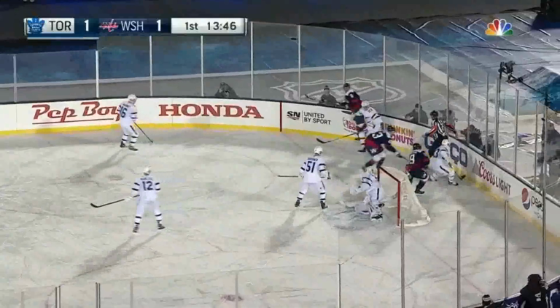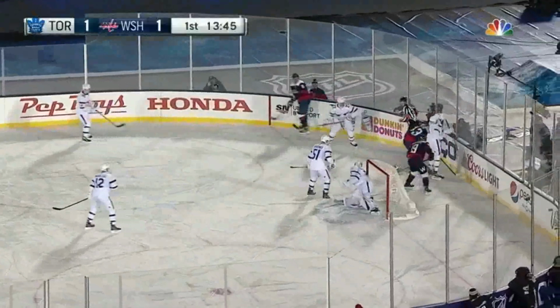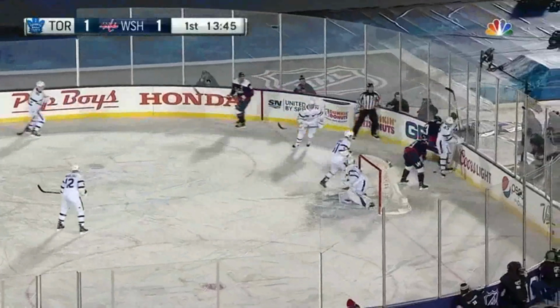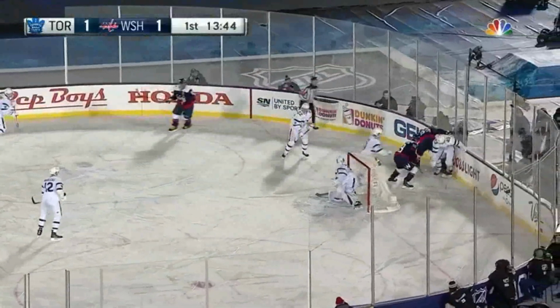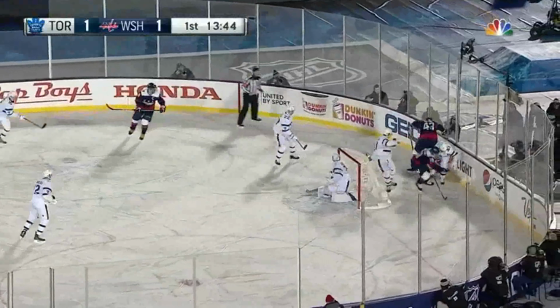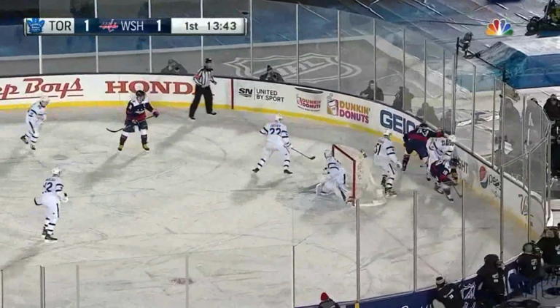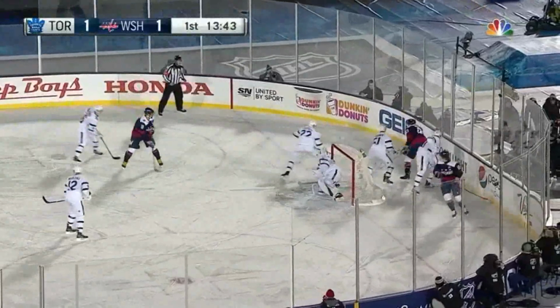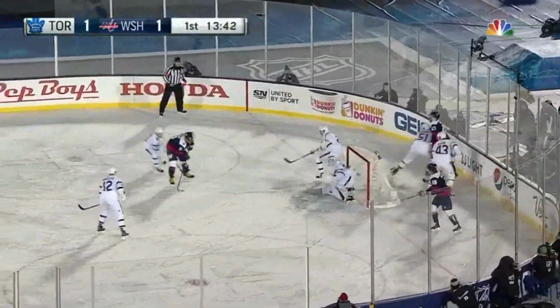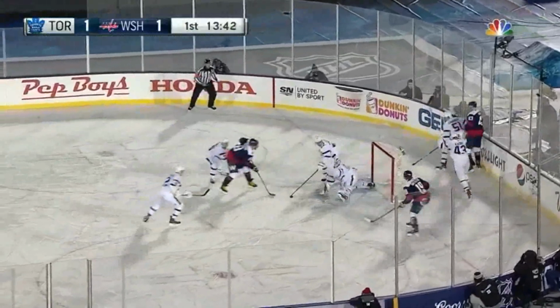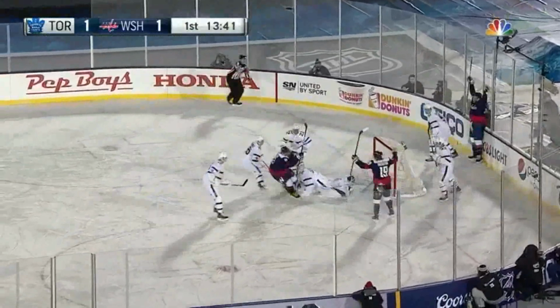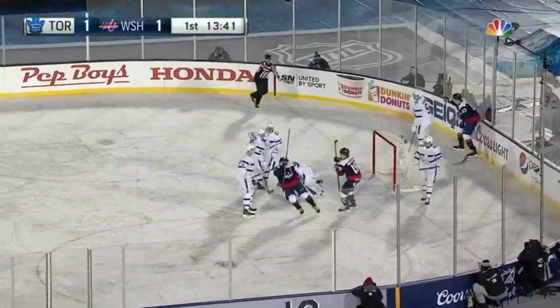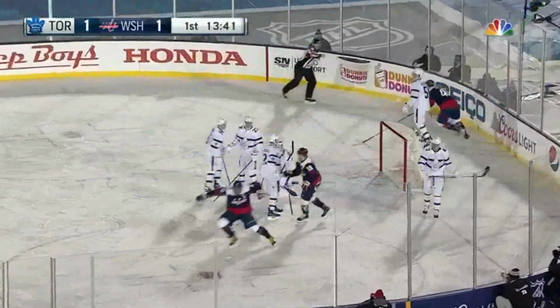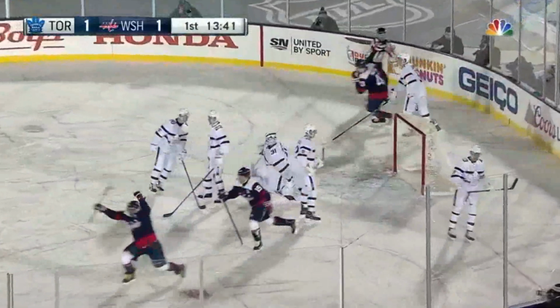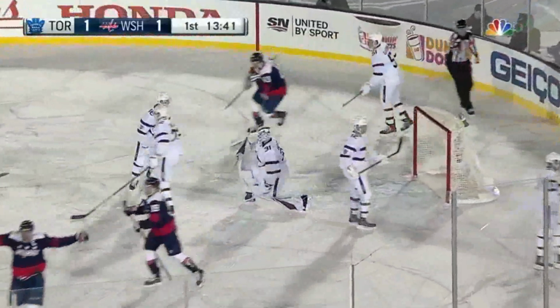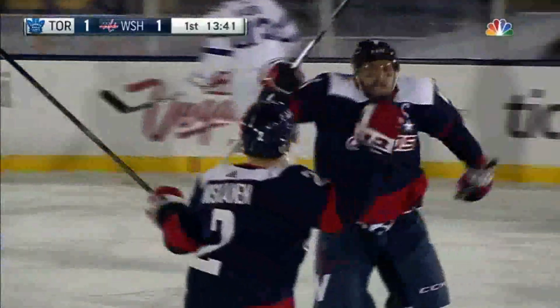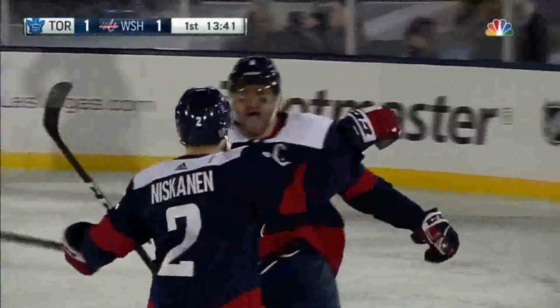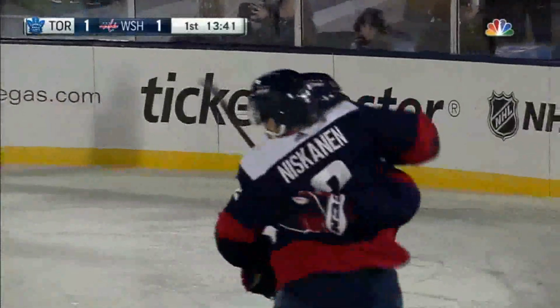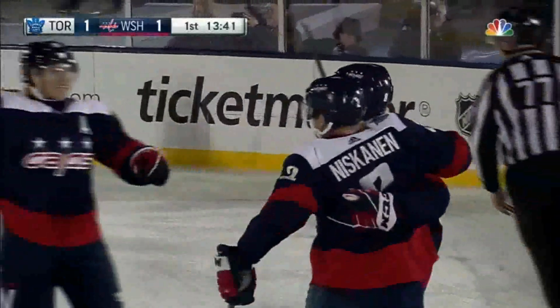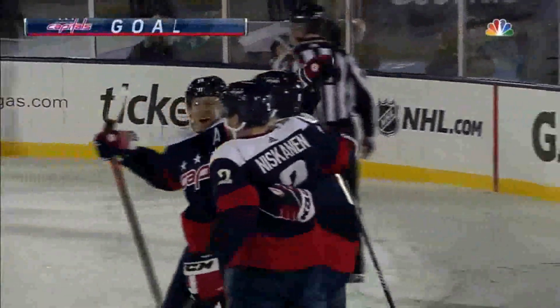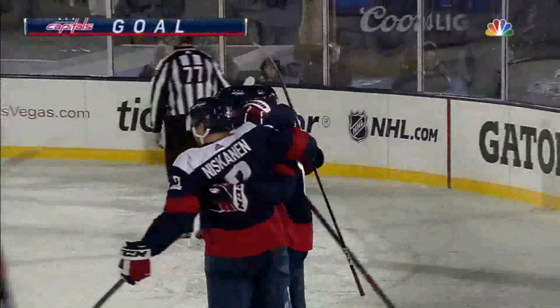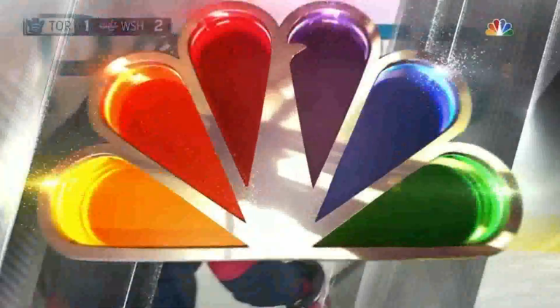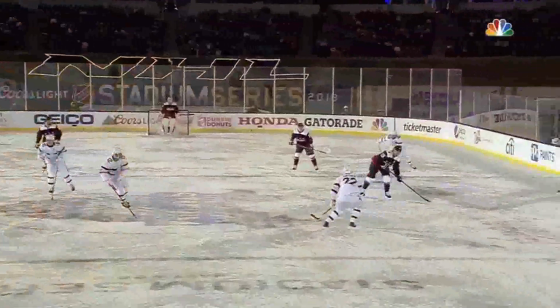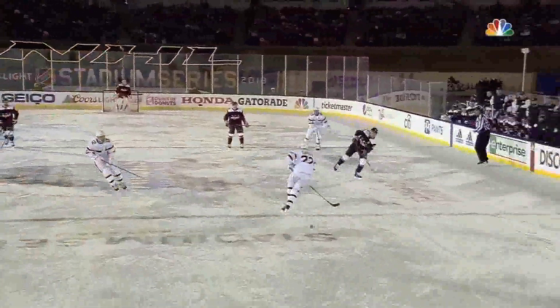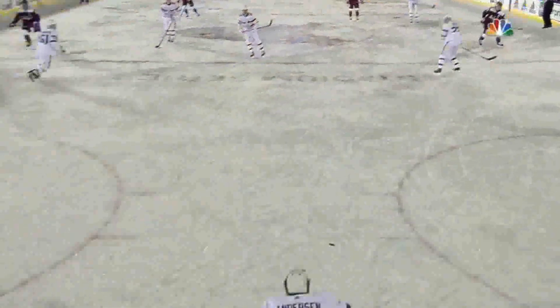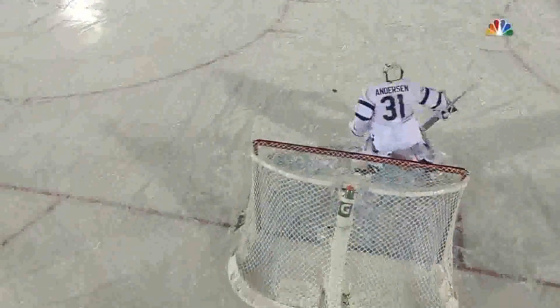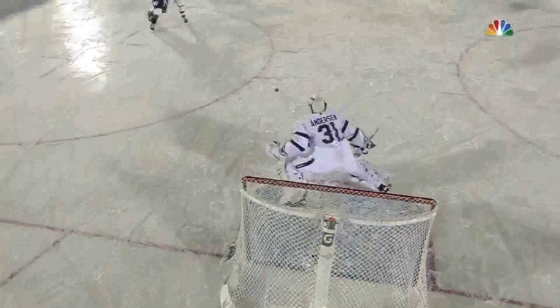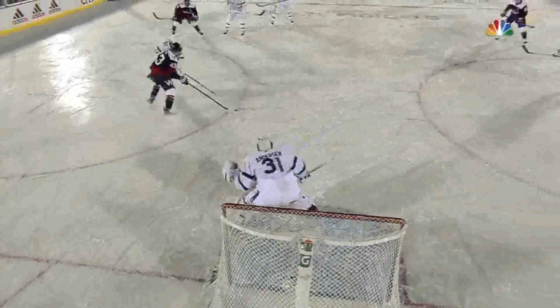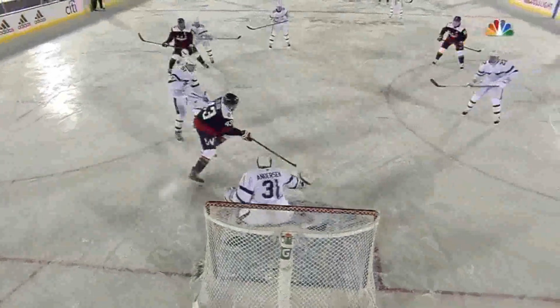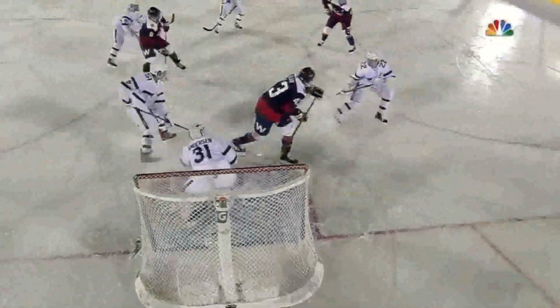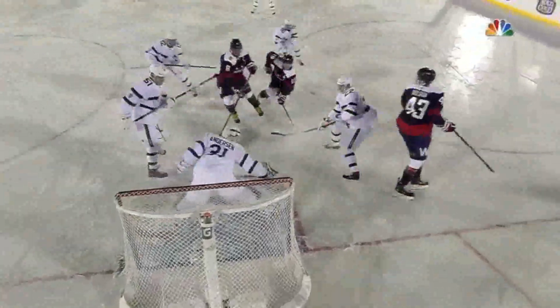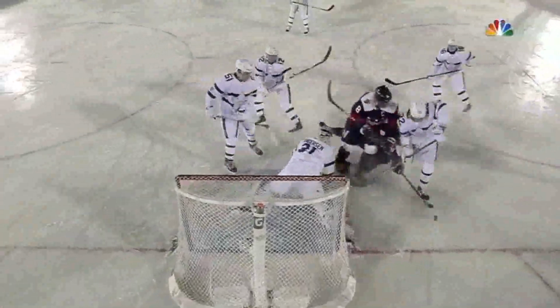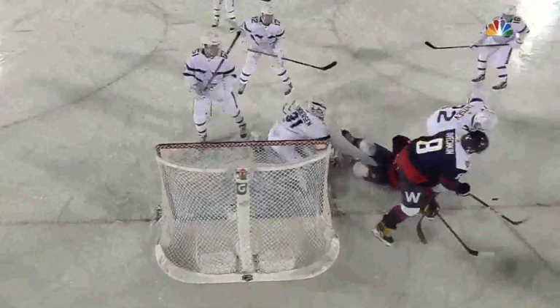Backstrom, and Wilson around behind, jostling there with Nazem Kadri. Right out front — SCORE! It's Ovechkin! It's 40! He's pretty good at this, isn't he, Doc? The dumping does not get handled by Anderson, and that sets everything in motion.